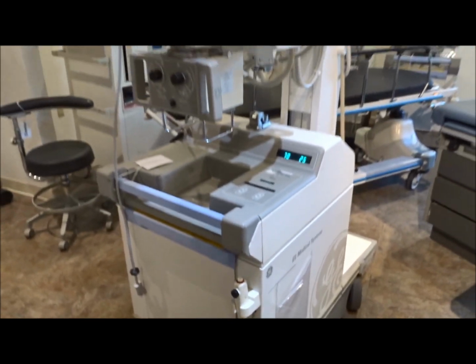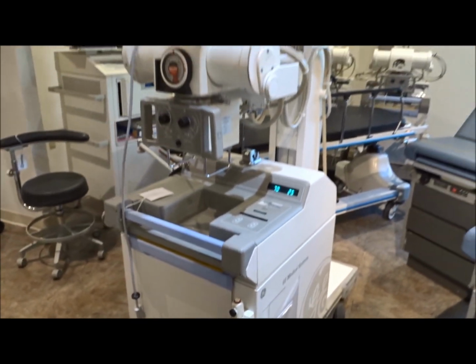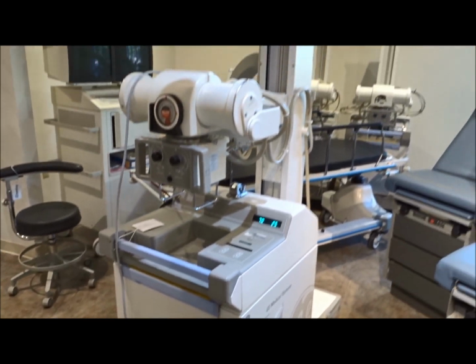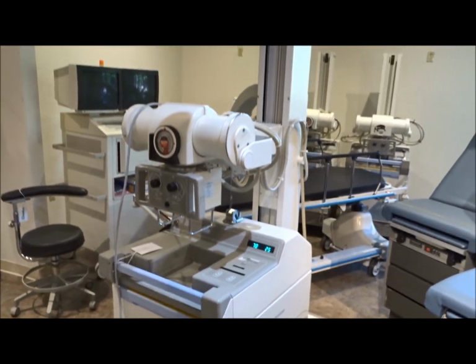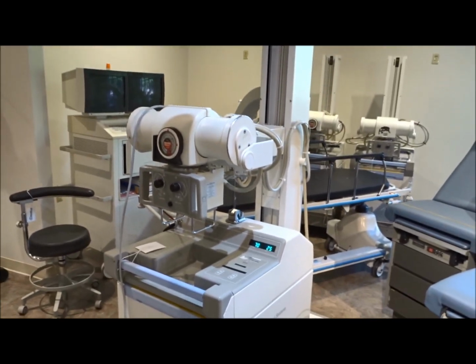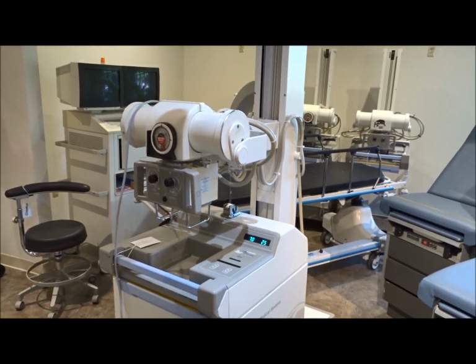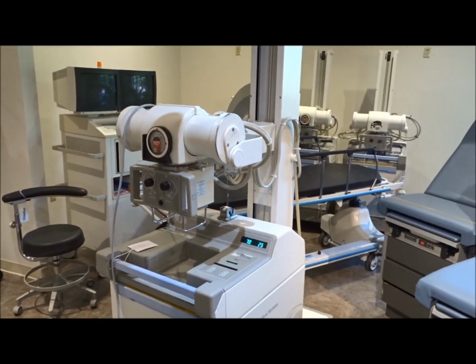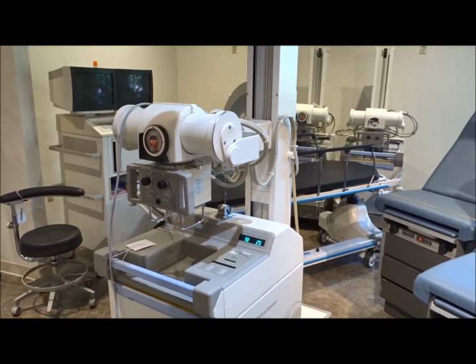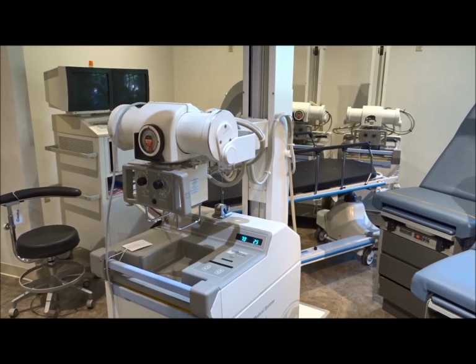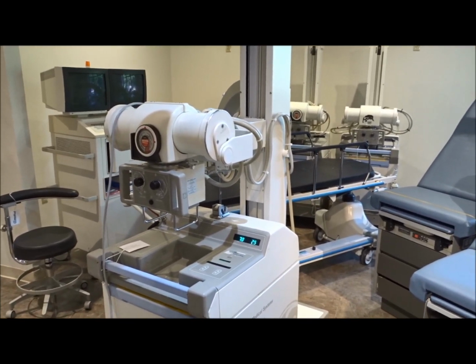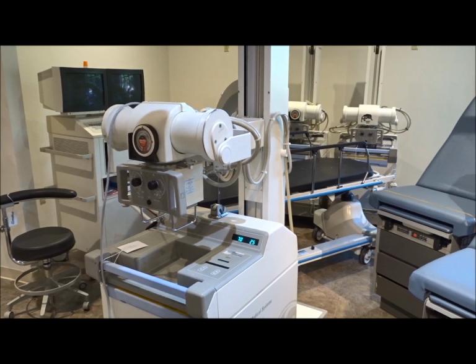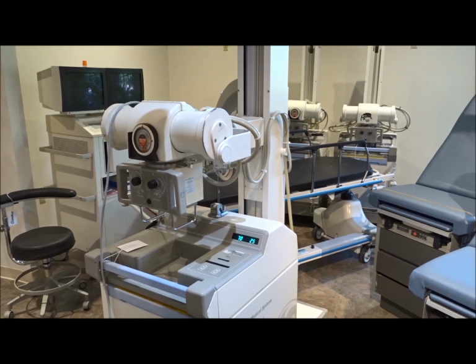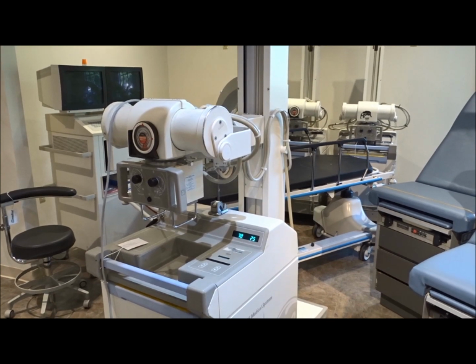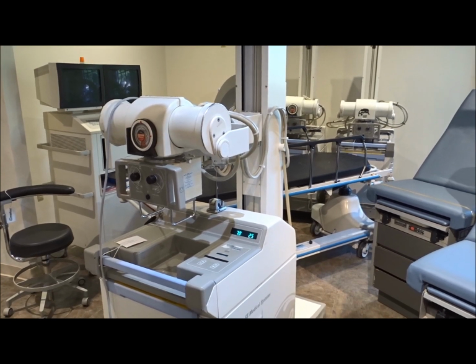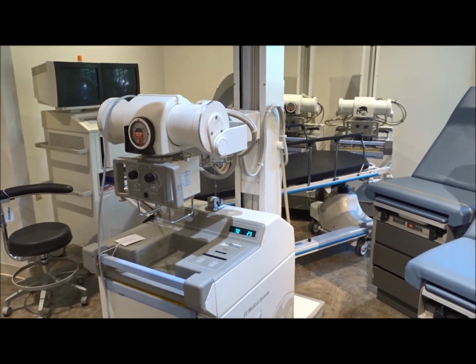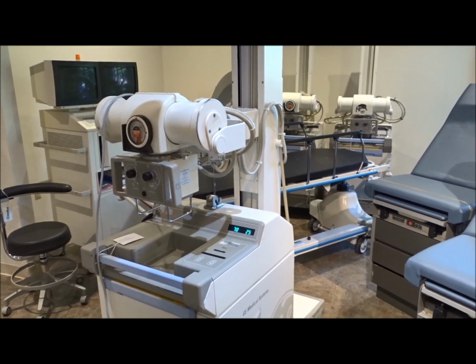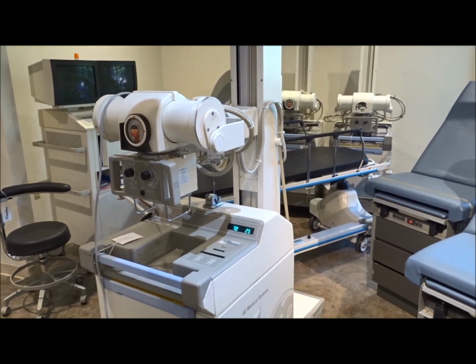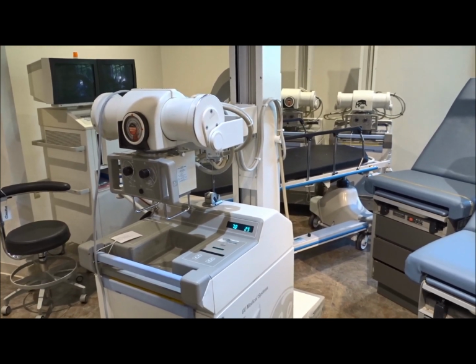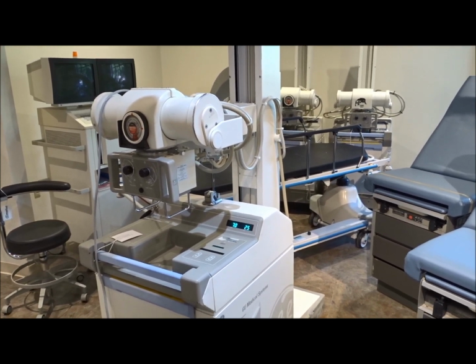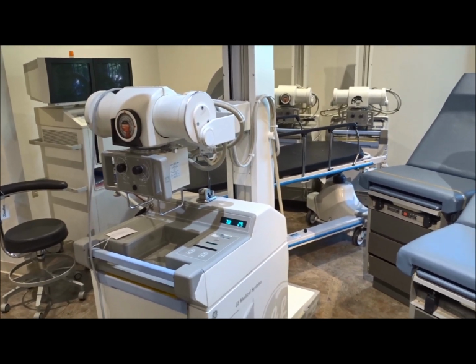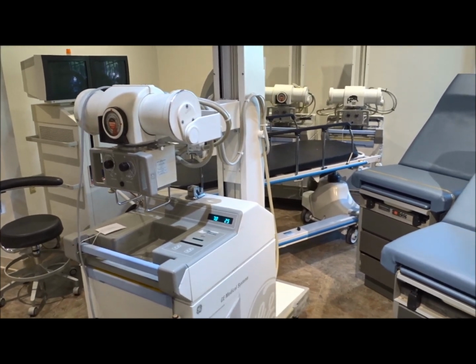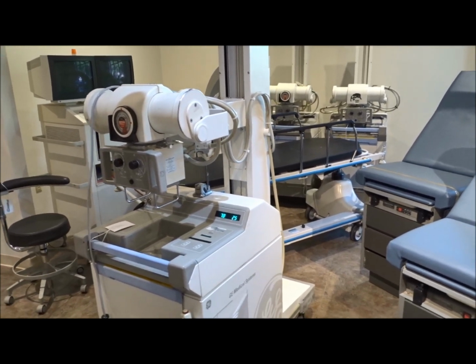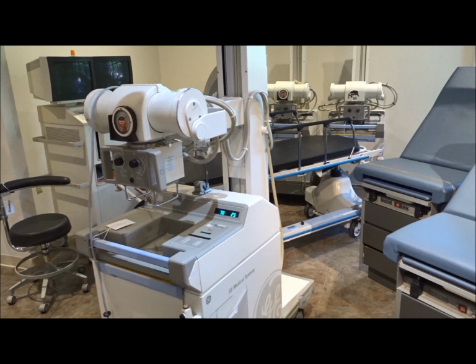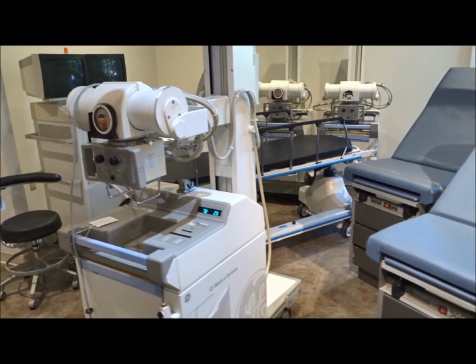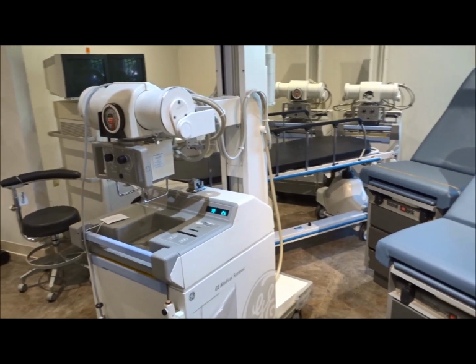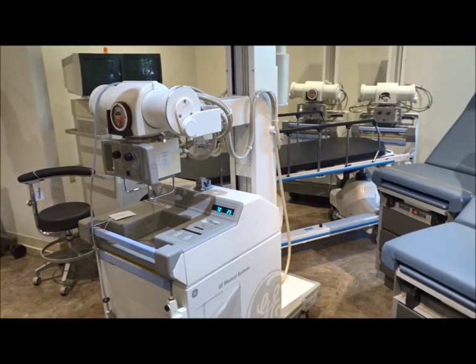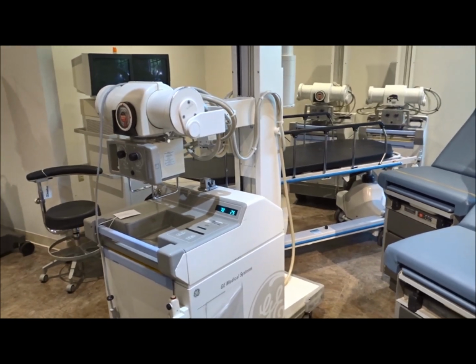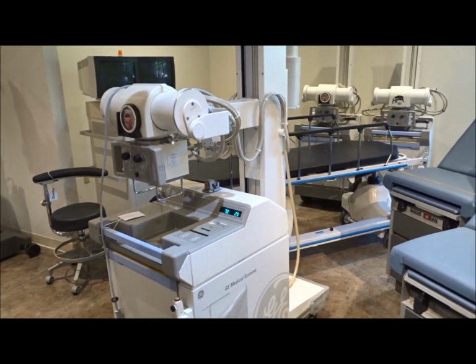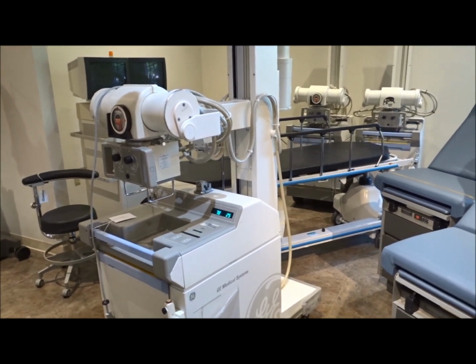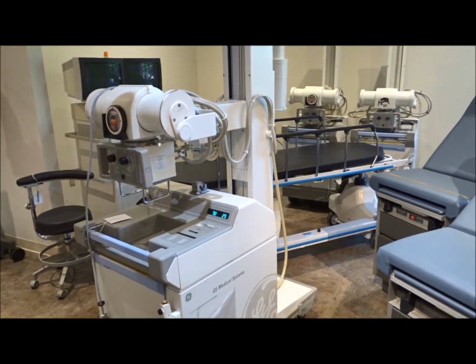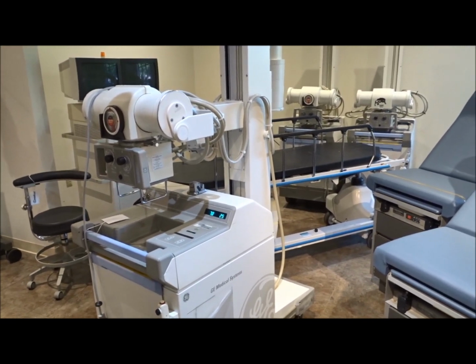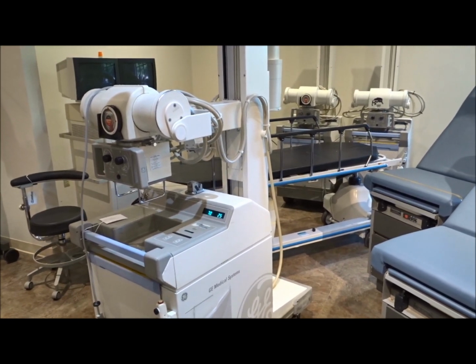Available now through iMedical in the Virginia area and also in Southern California. We can ship the AMX 4 Plus units anywhere in the United States and anywhere in the world.